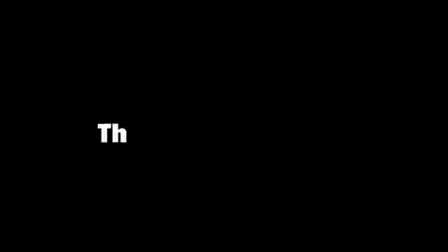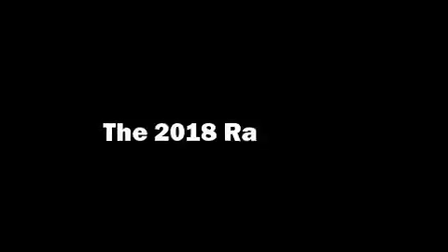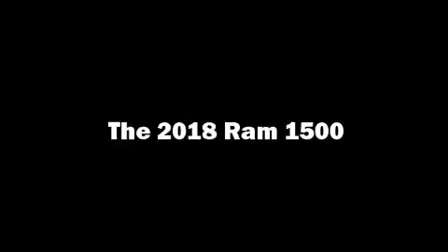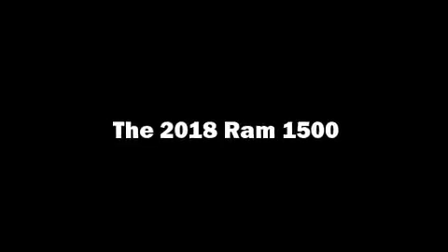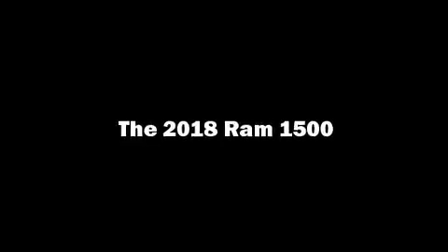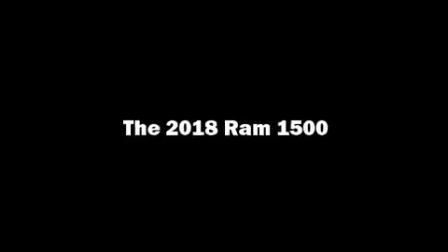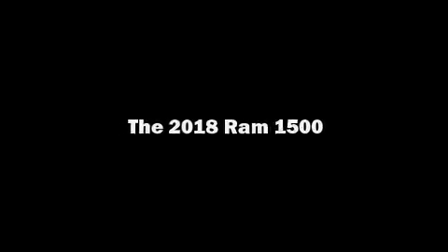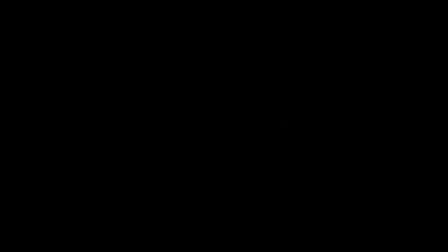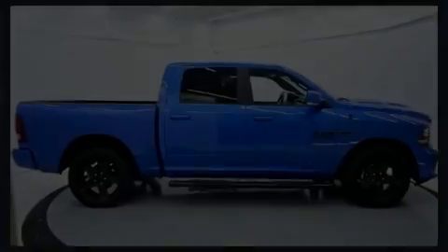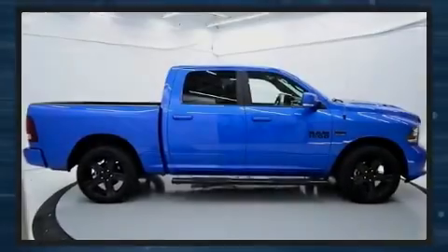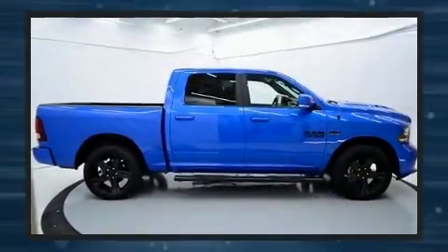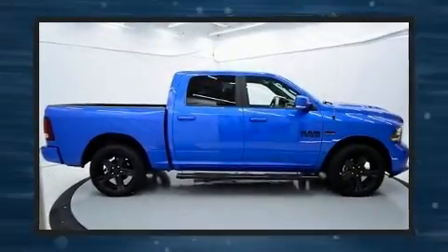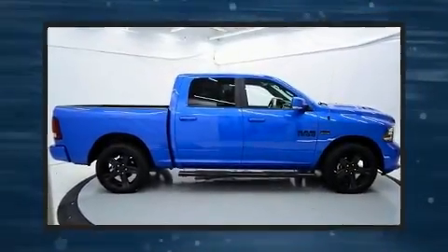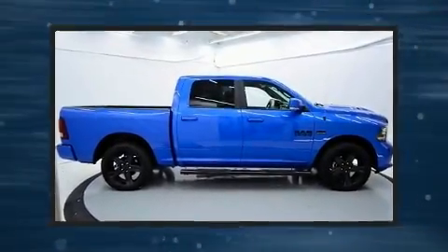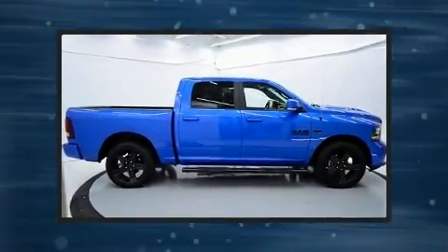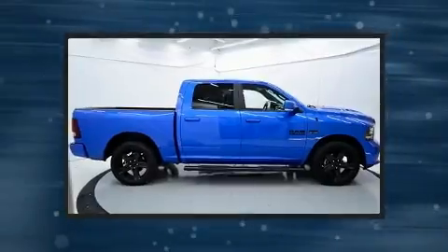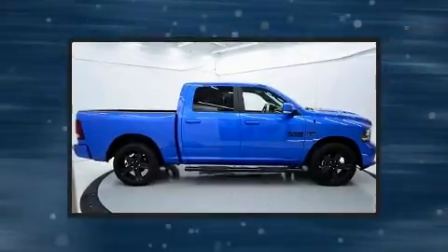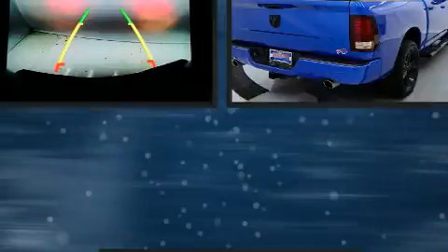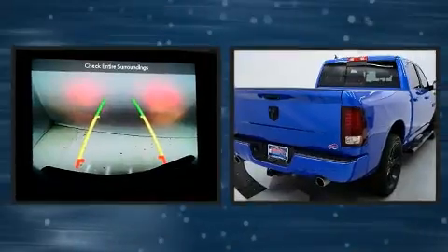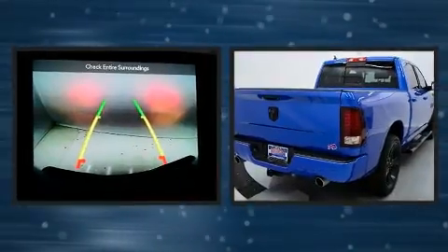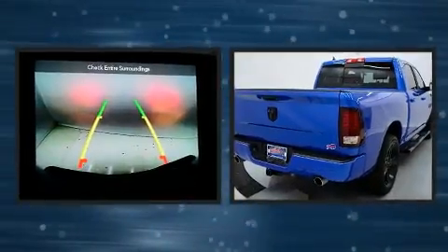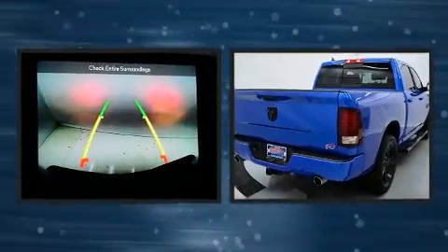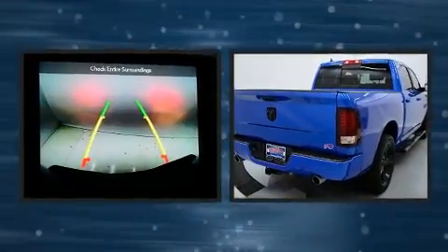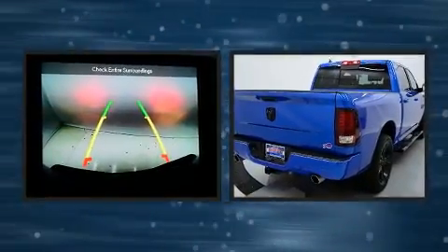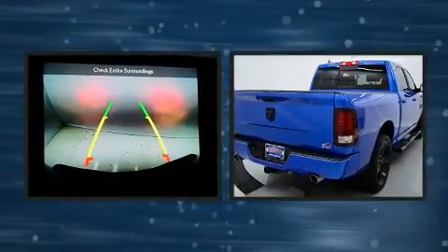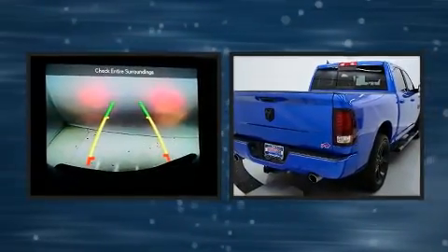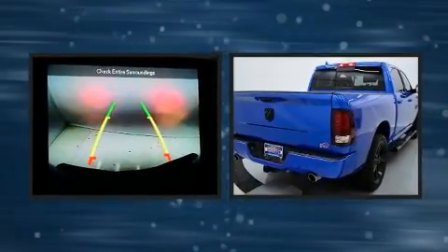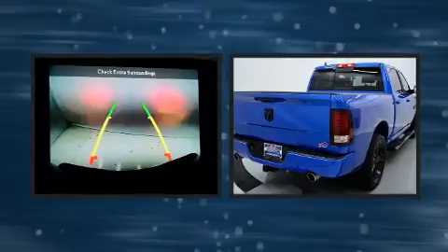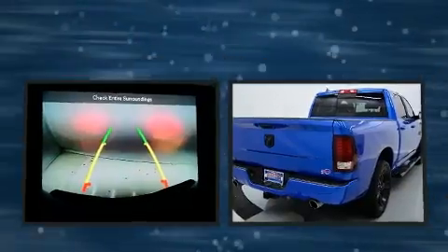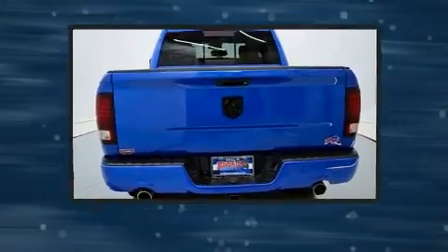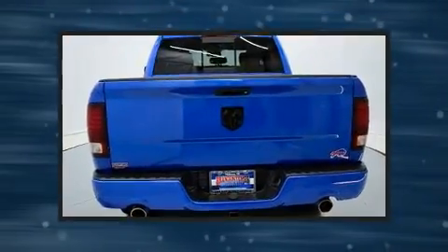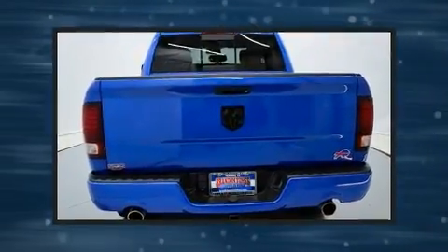Sensibility and practicality define the 2018 Ram 1500. With less than 20,000 miles on the odometer, you can be confident that this pre-owned vehicle will provide you reliable transportation.